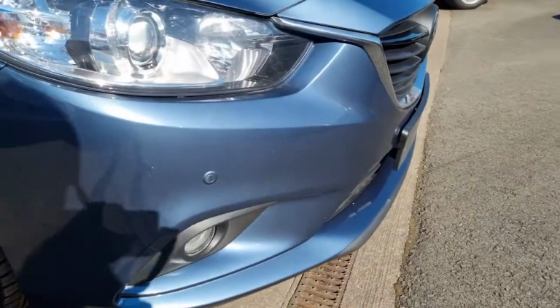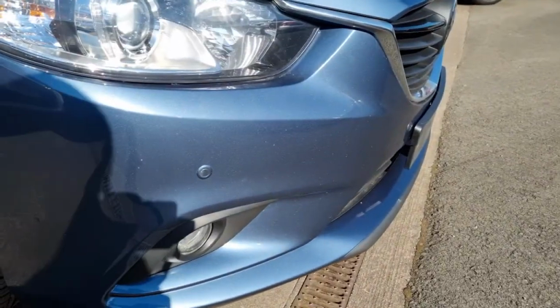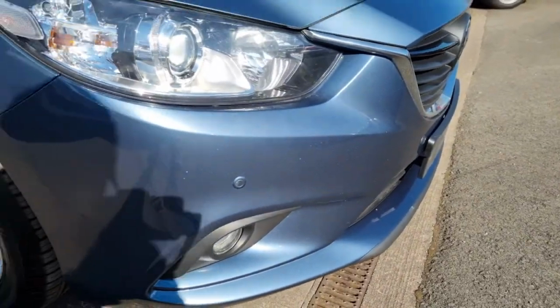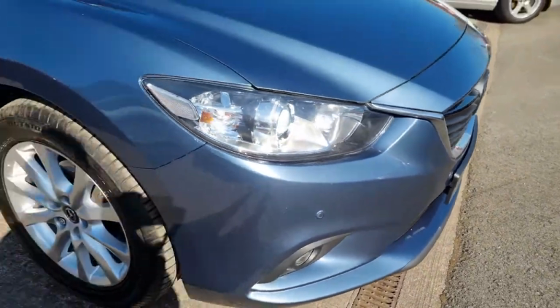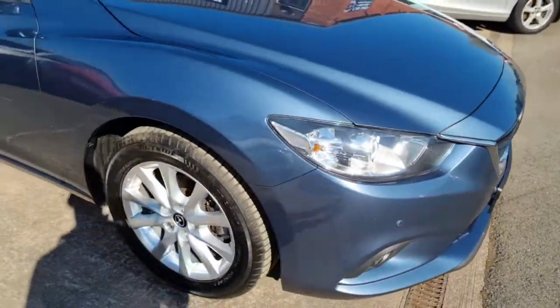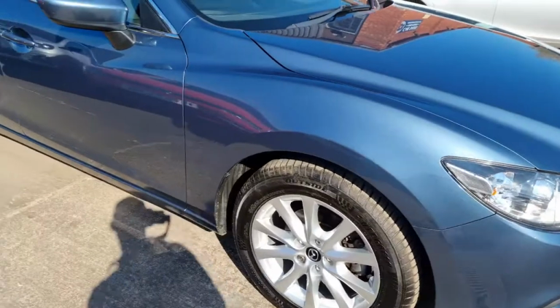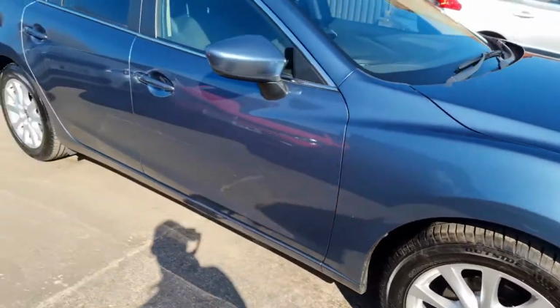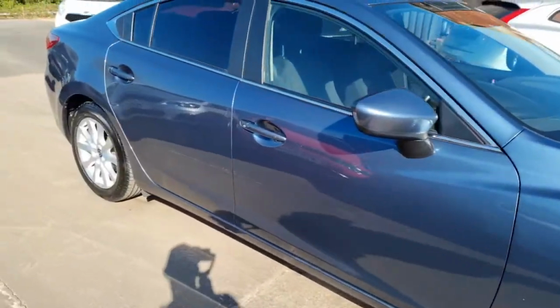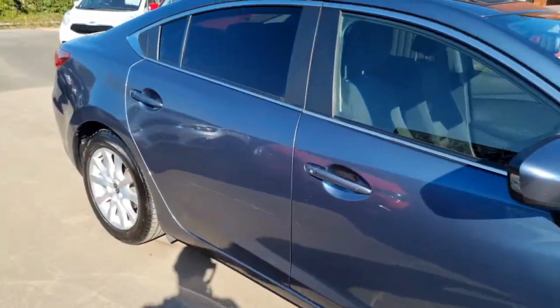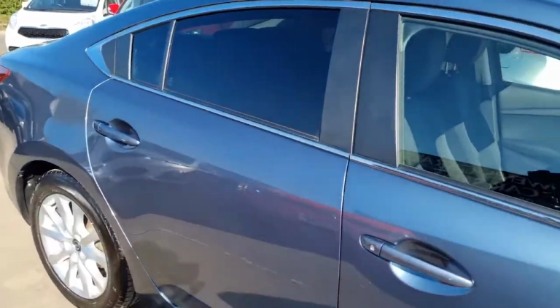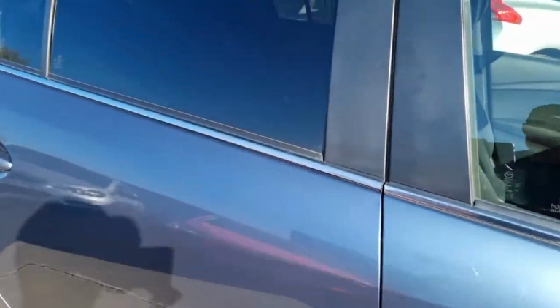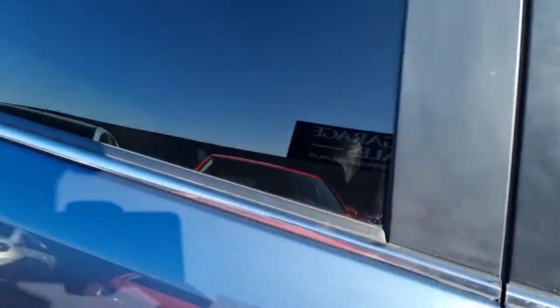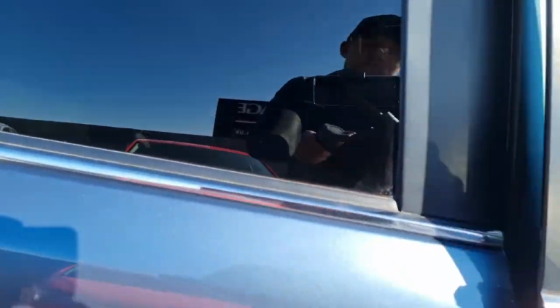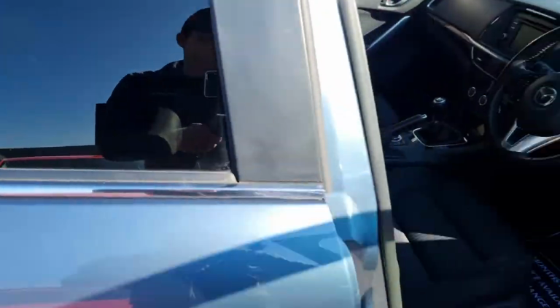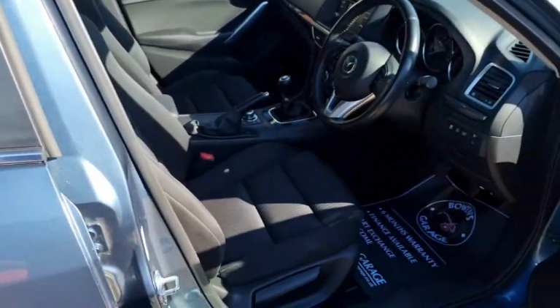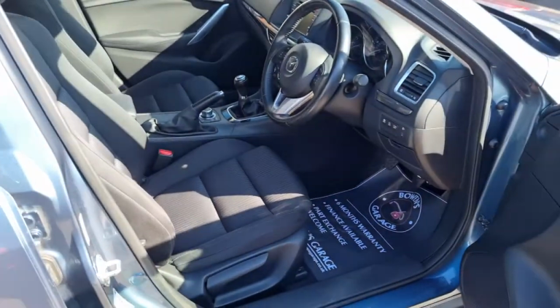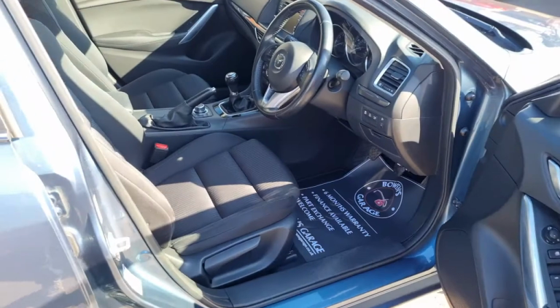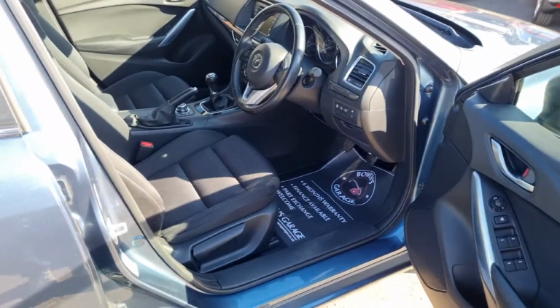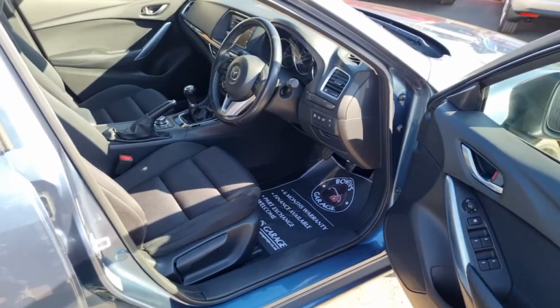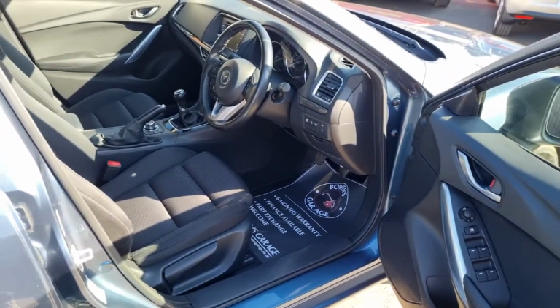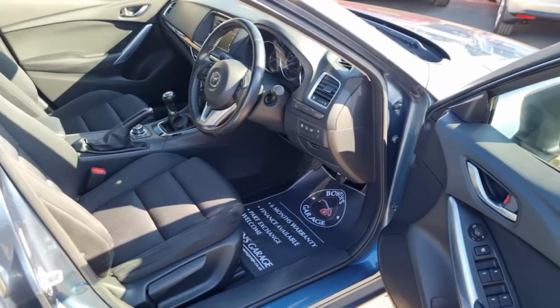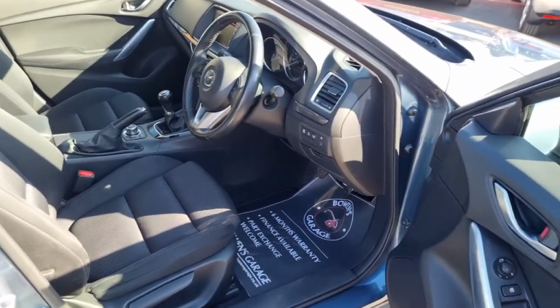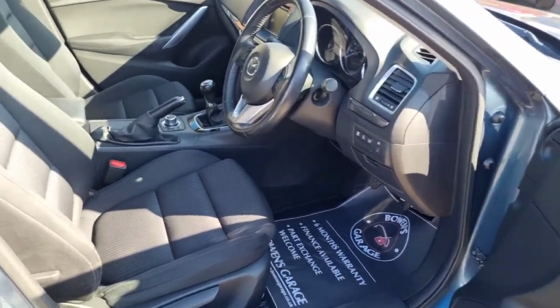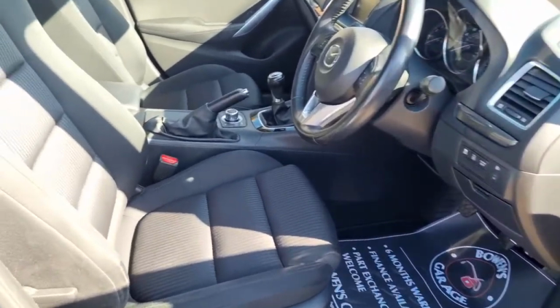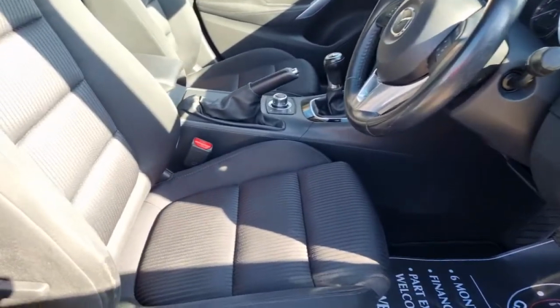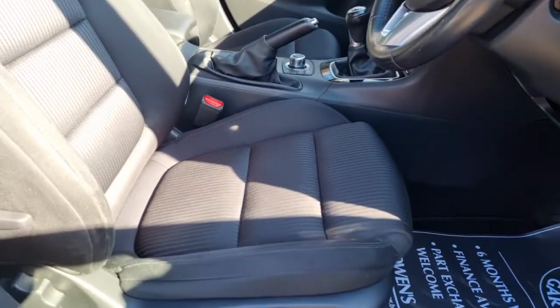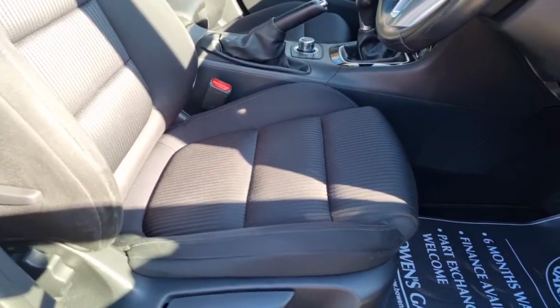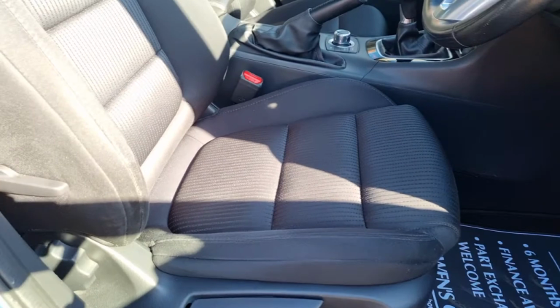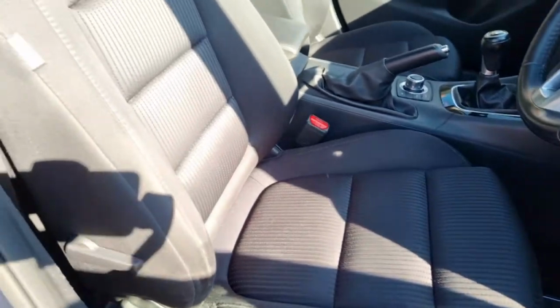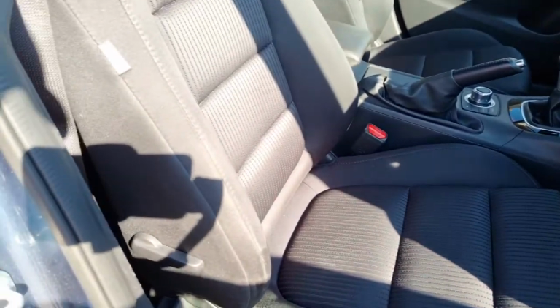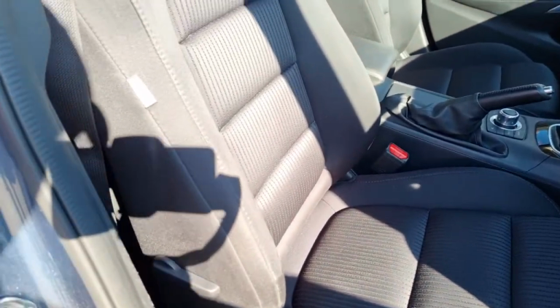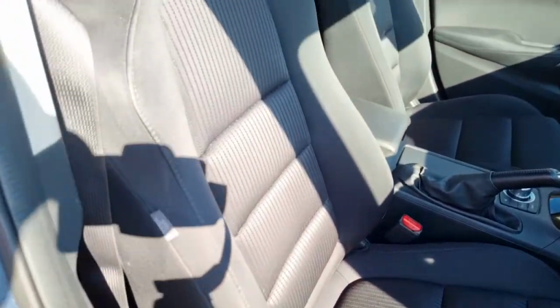You've got front parking sensors and rear parking sensors. As we head inside, we'll have a look at more of the extras. Nice gloss seats, they're all good, bolsters are good.